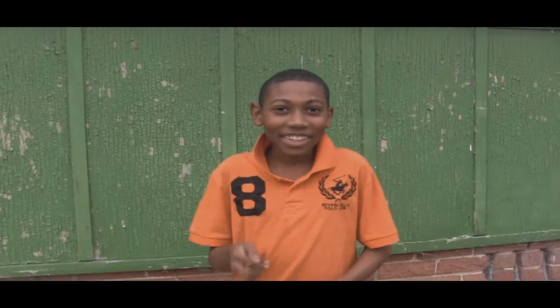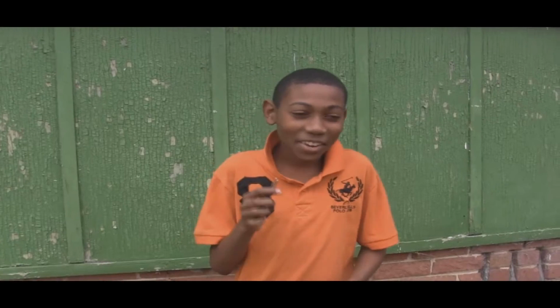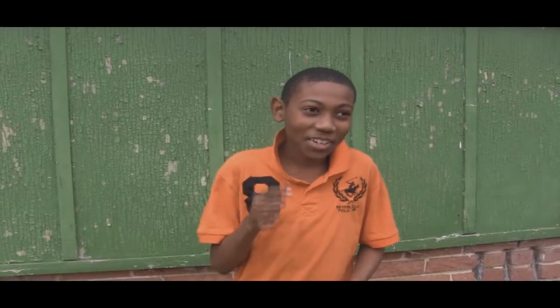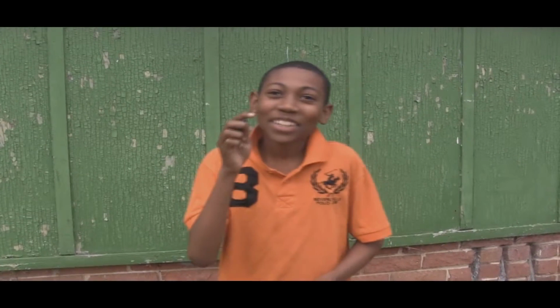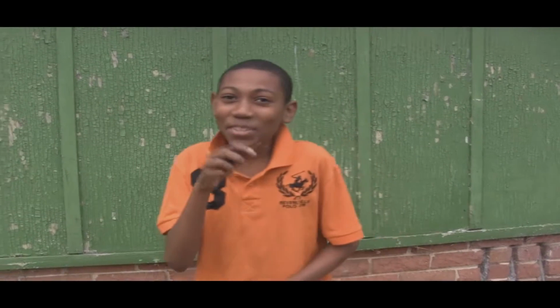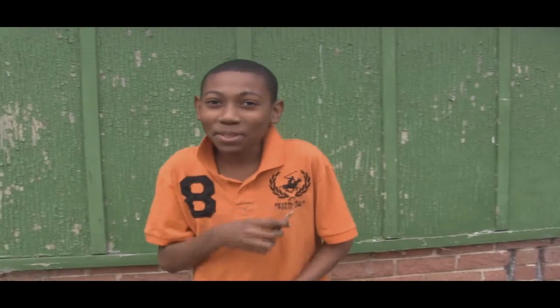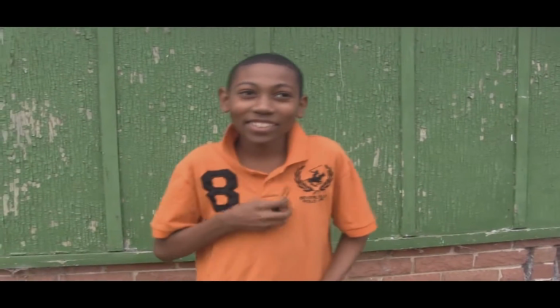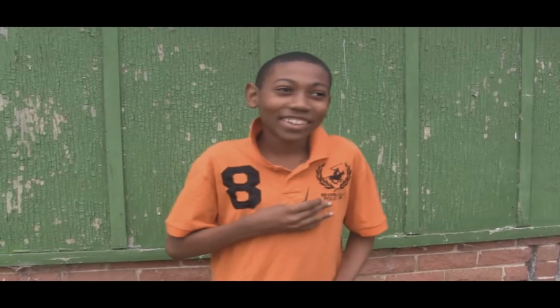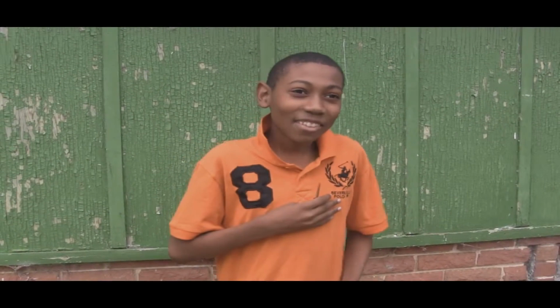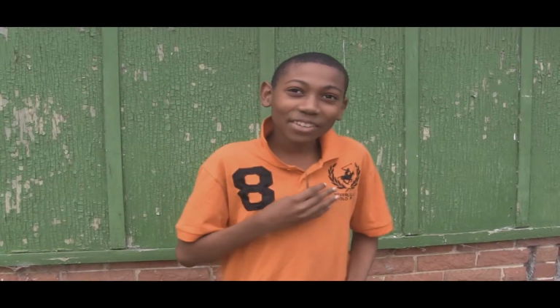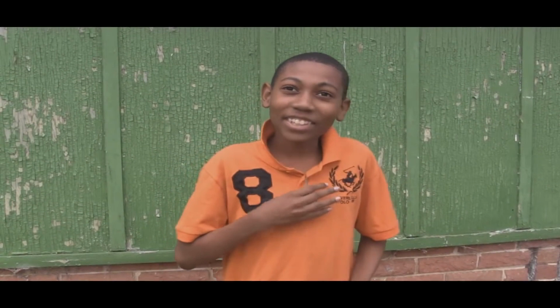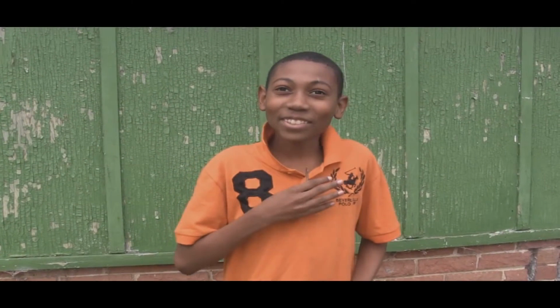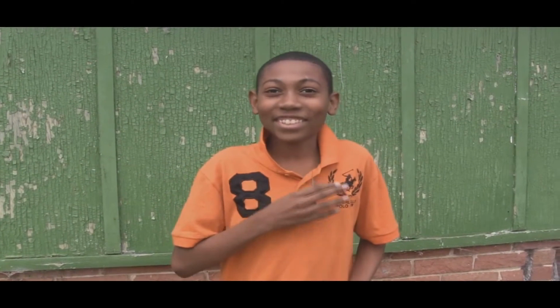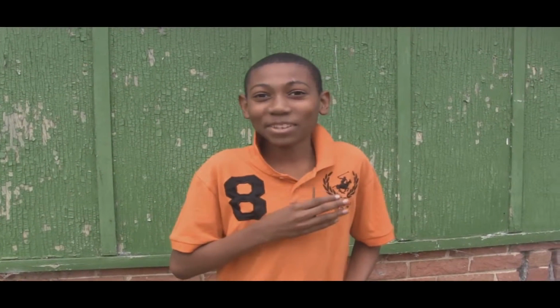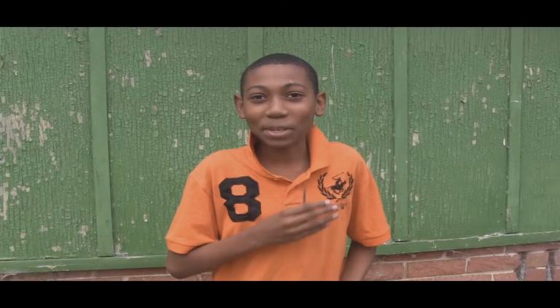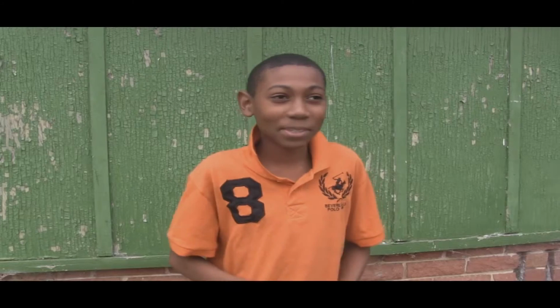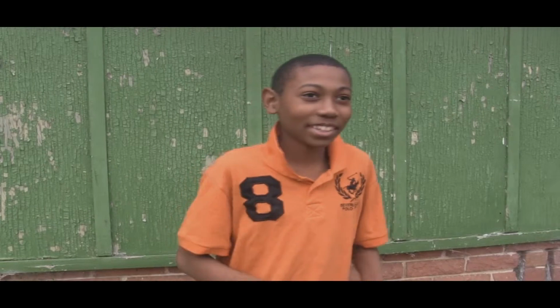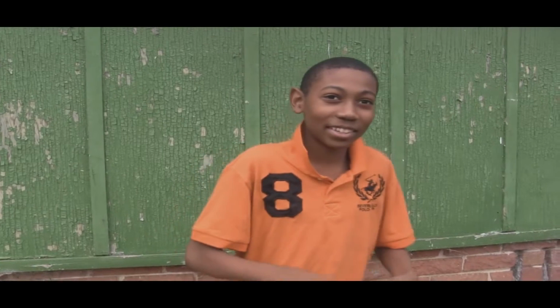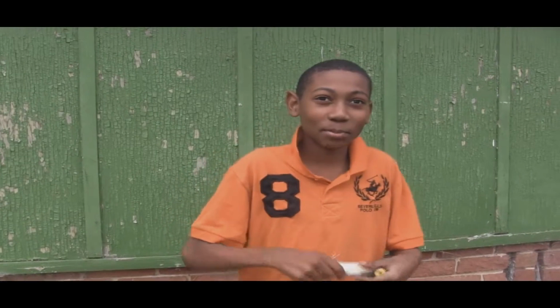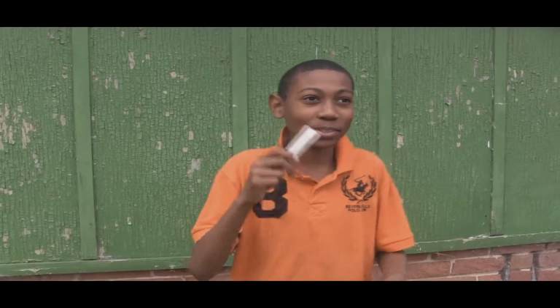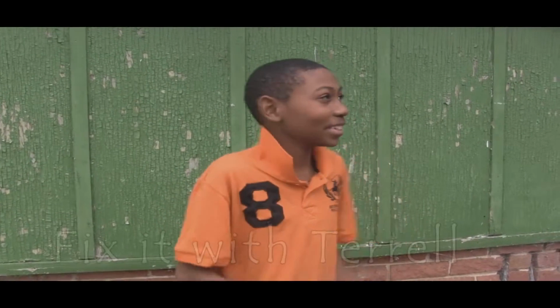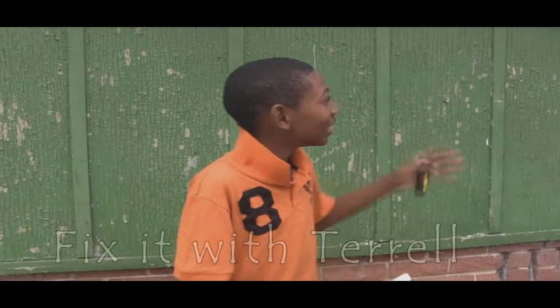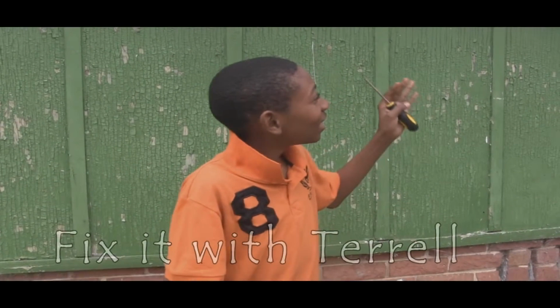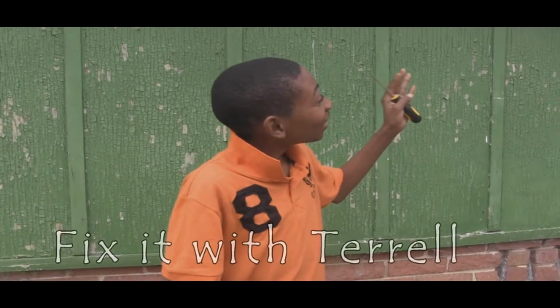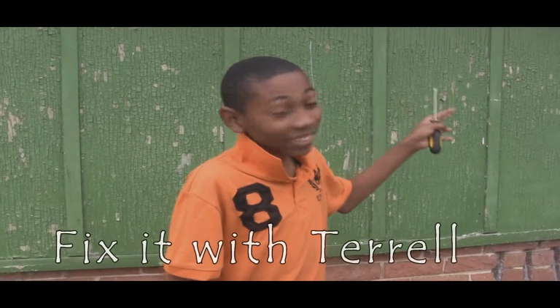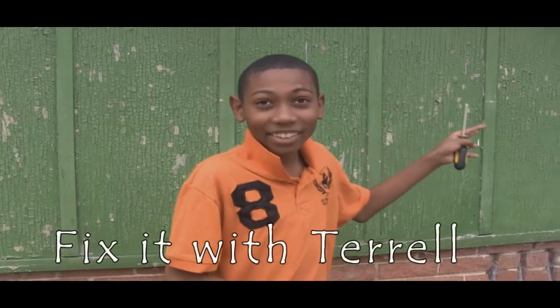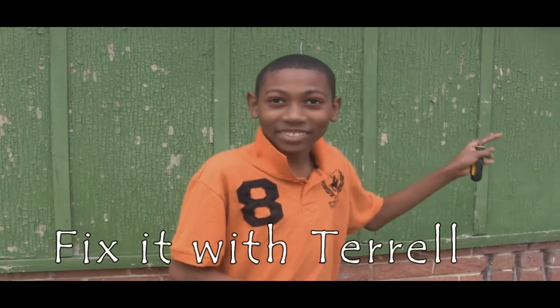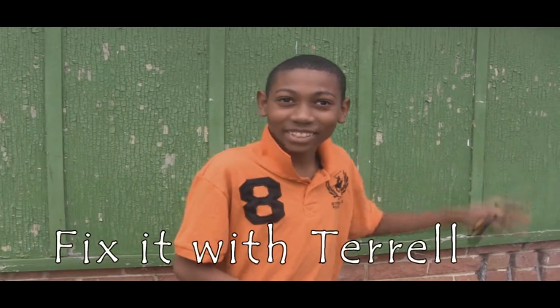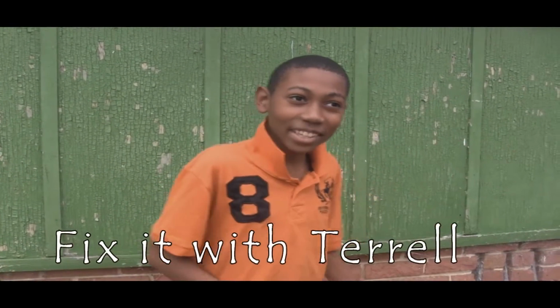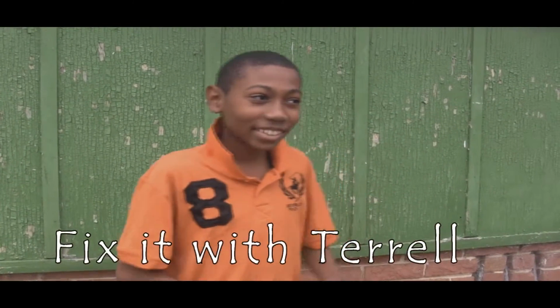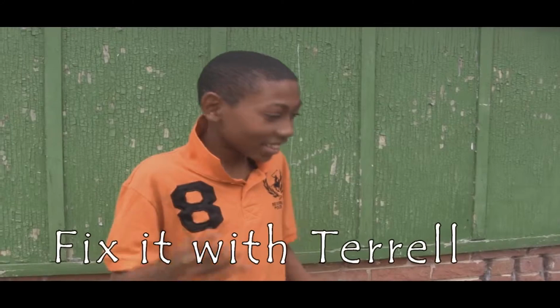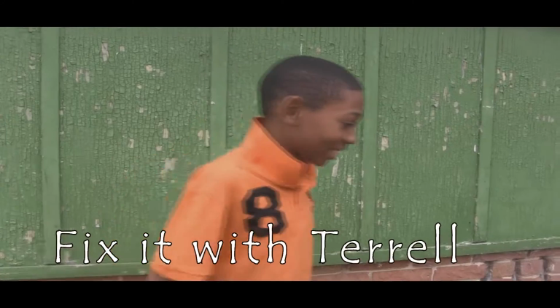Hey everybody, this is me Terrell. We're going to do a do-it-yourself job installing a door barrel to this old house over here. So let's get to it.